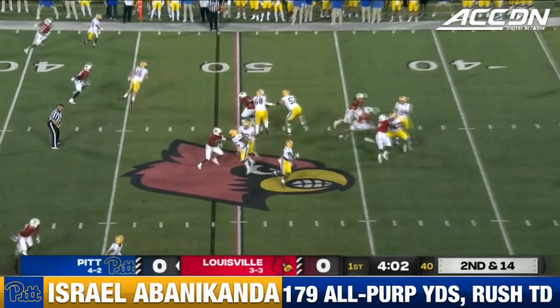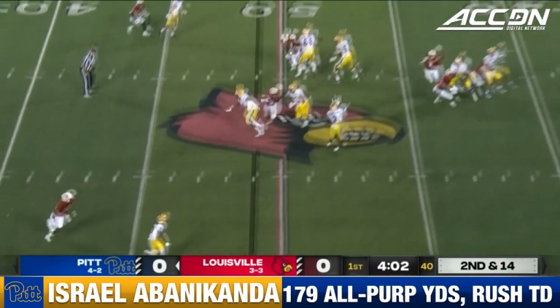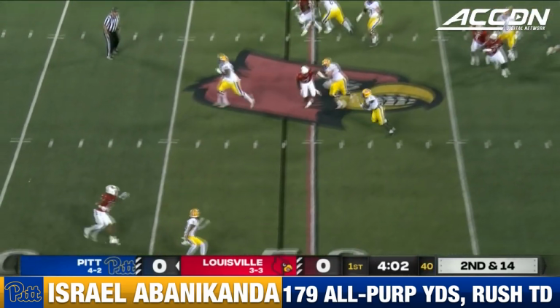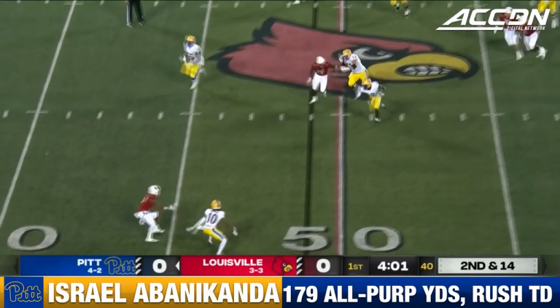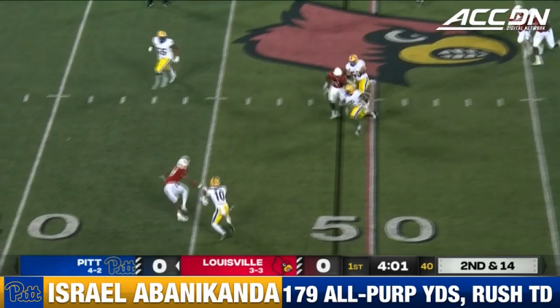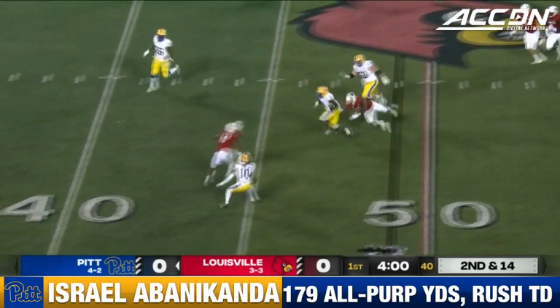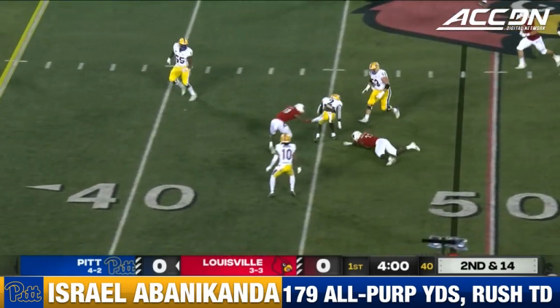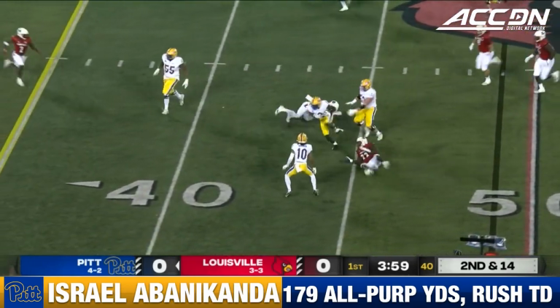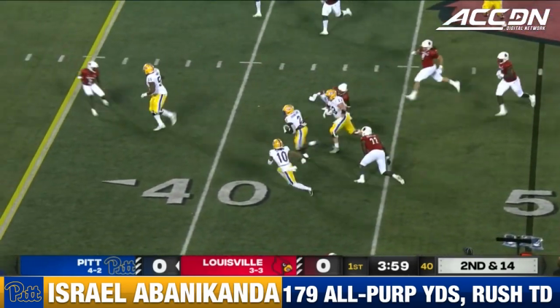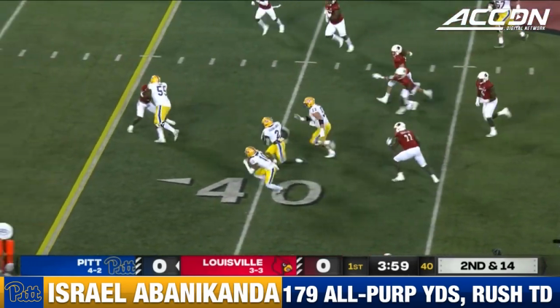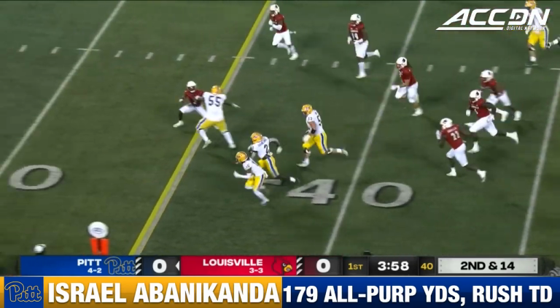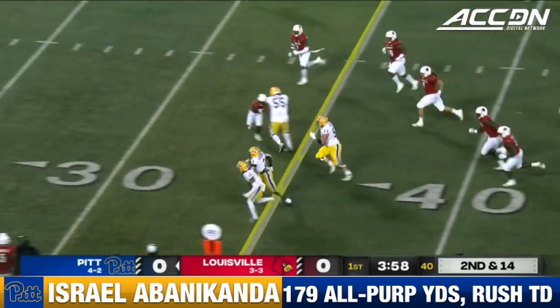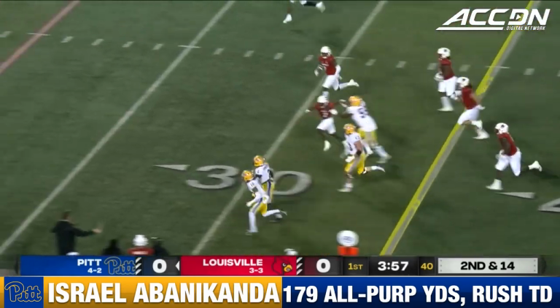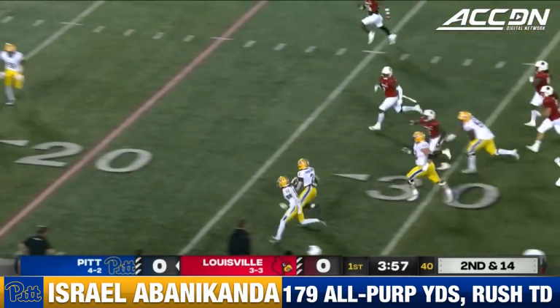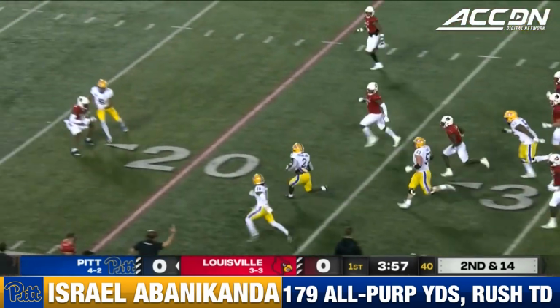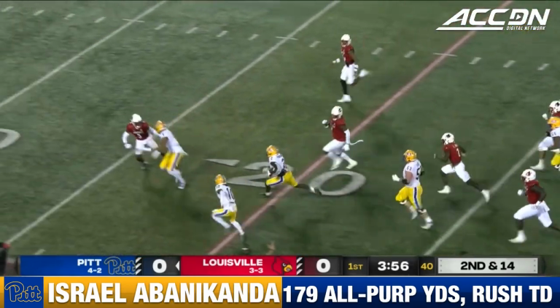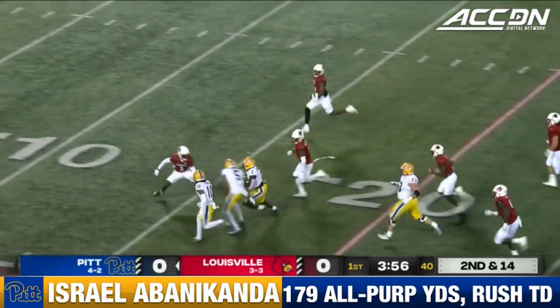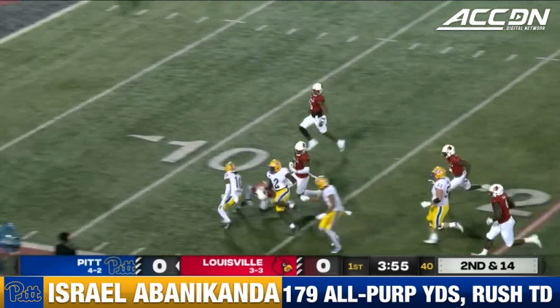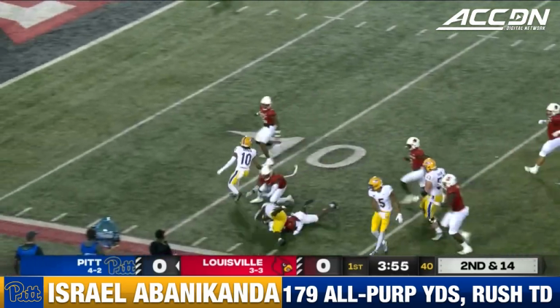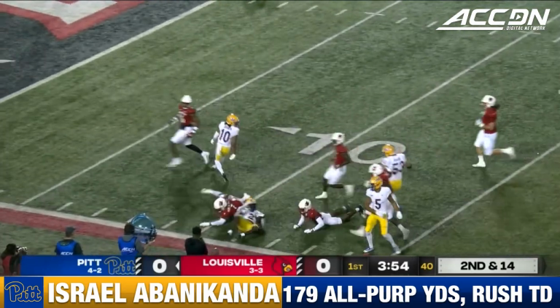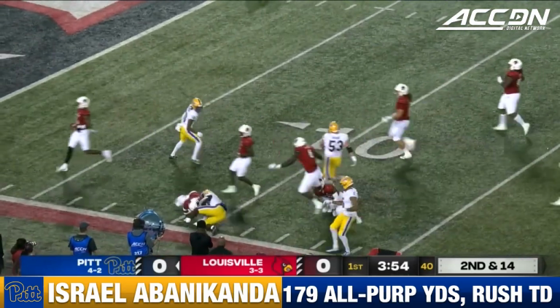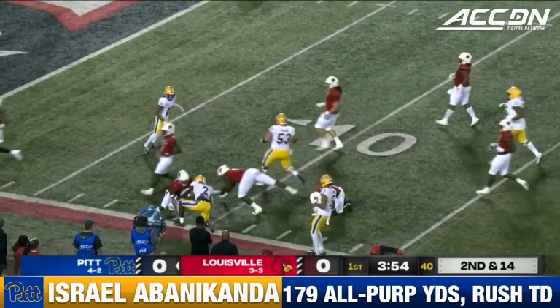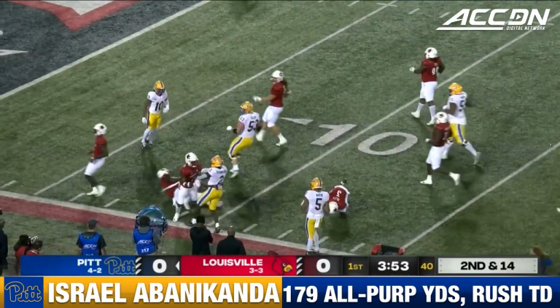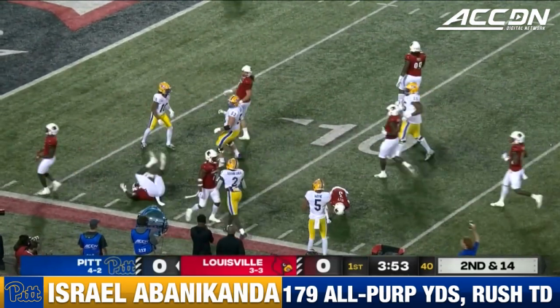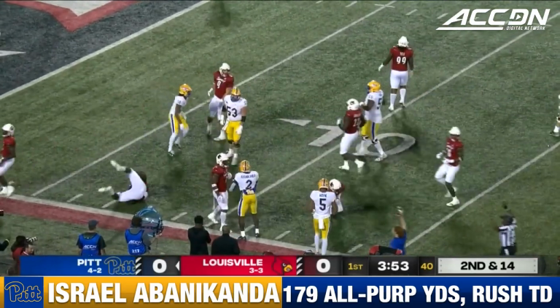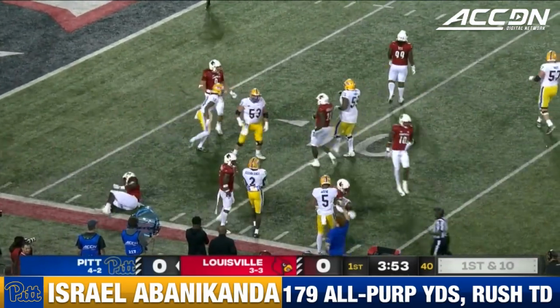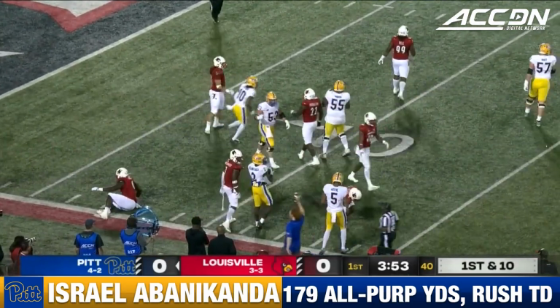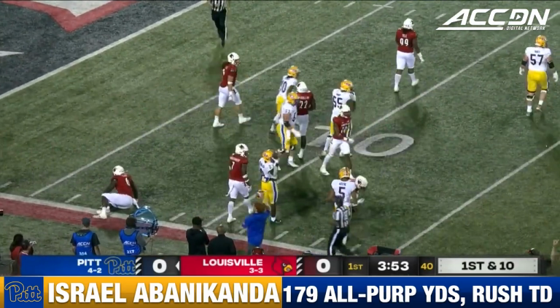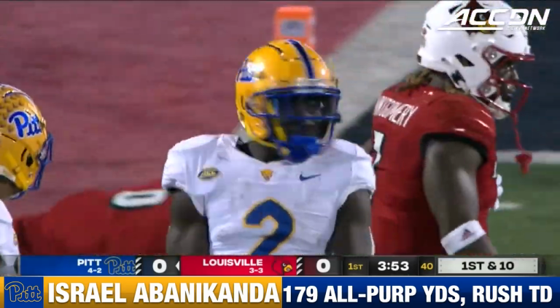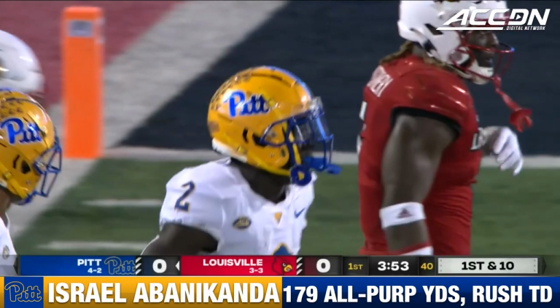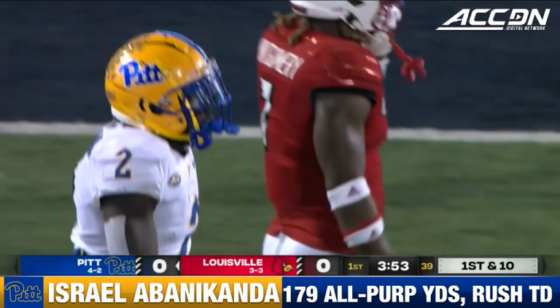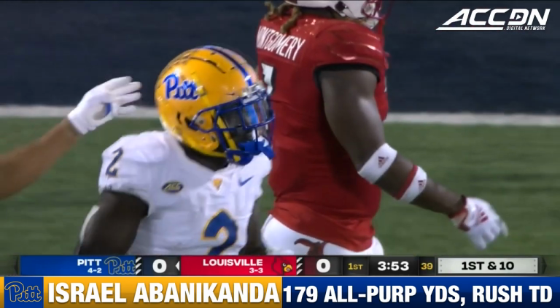Slovis slips it to Izzy. Spins away from one — 30, 25, 20 — Bannikanda to the 12. 37 yards to Izzy Bannikanda.